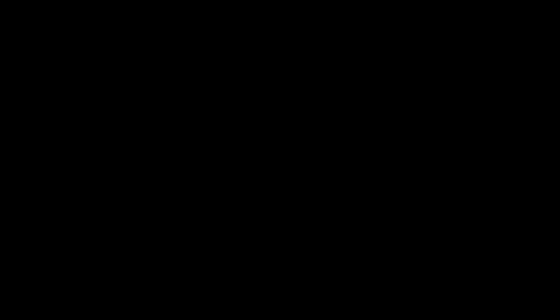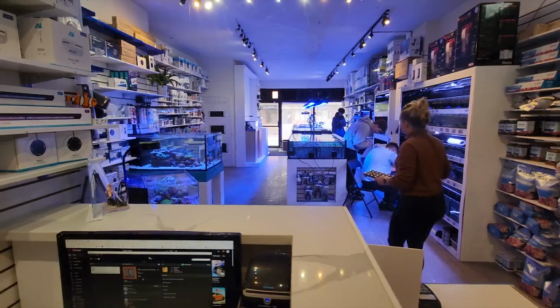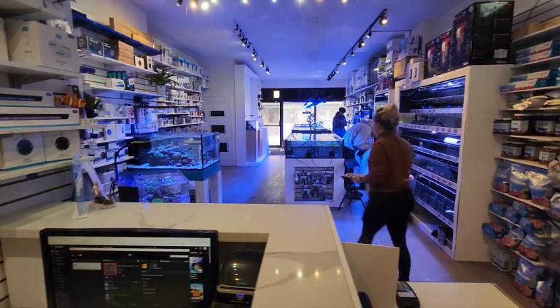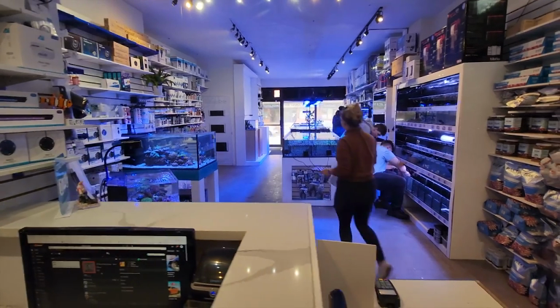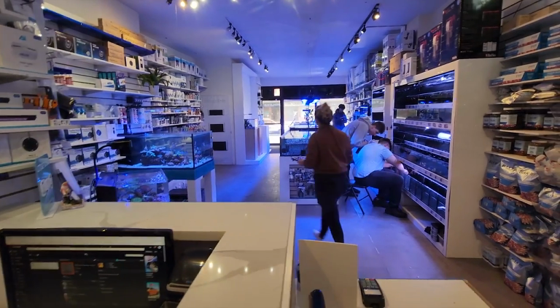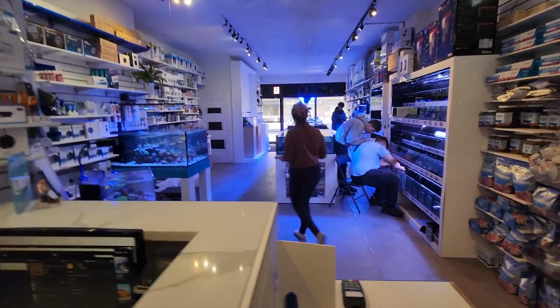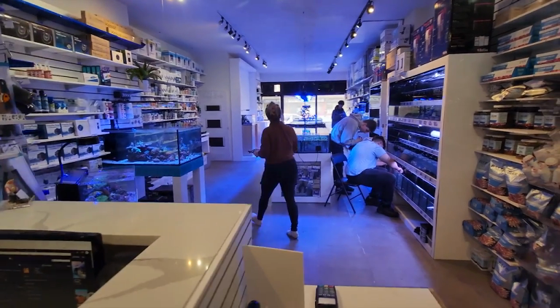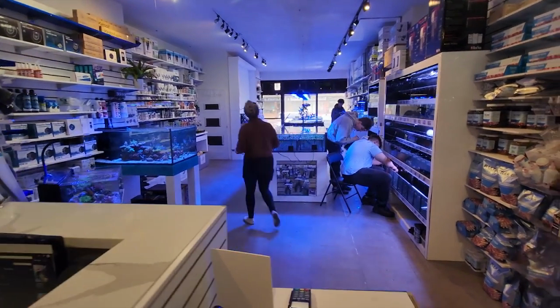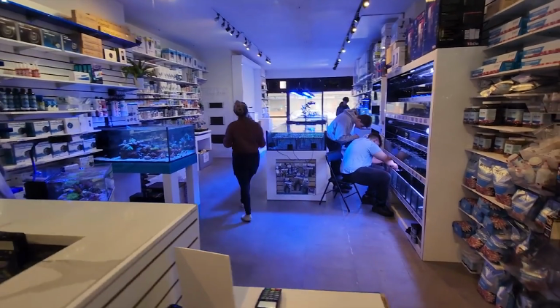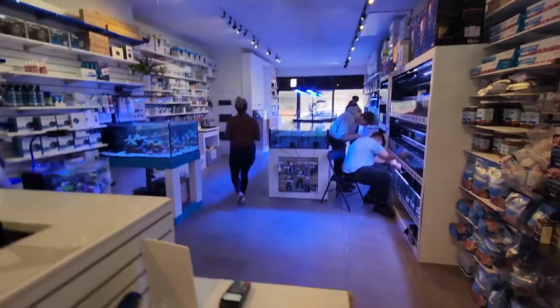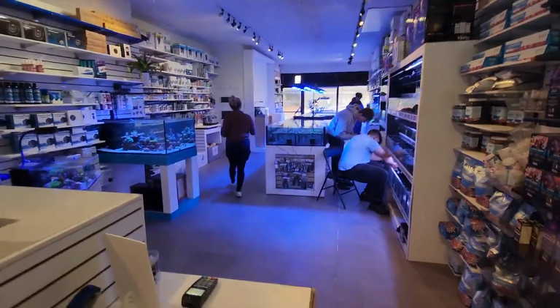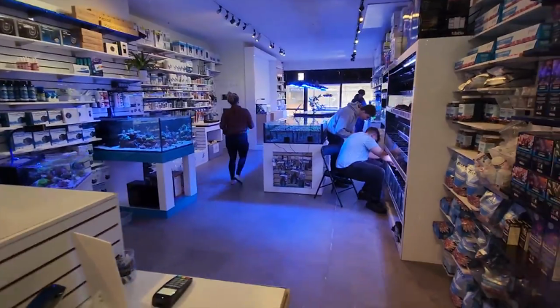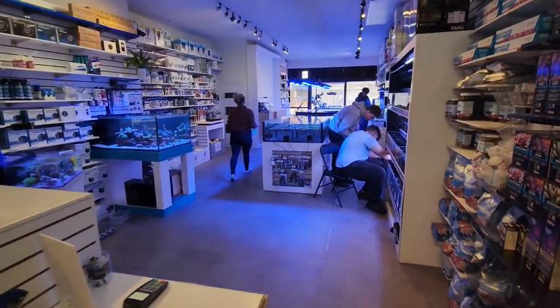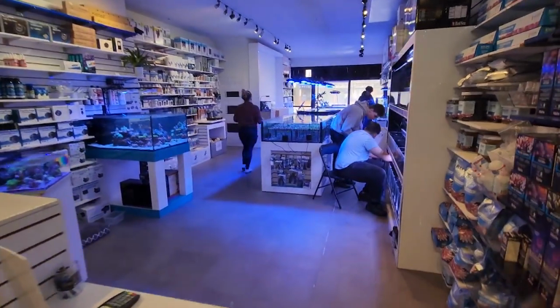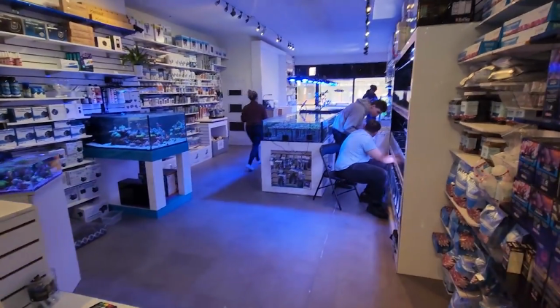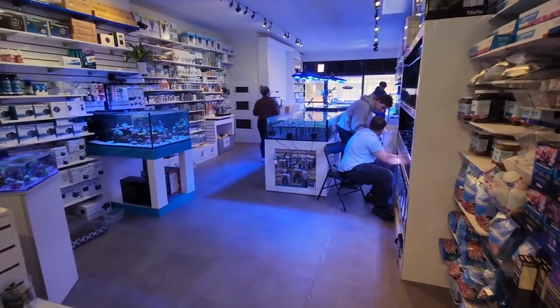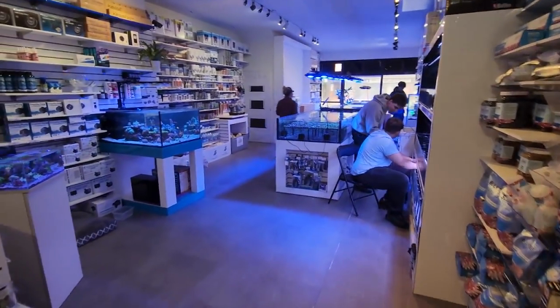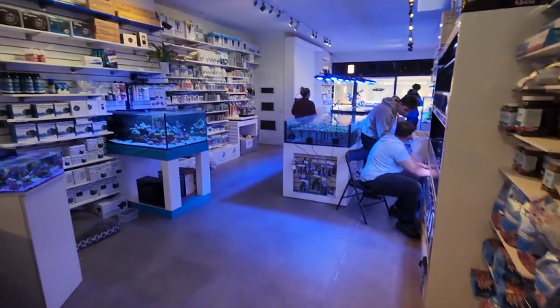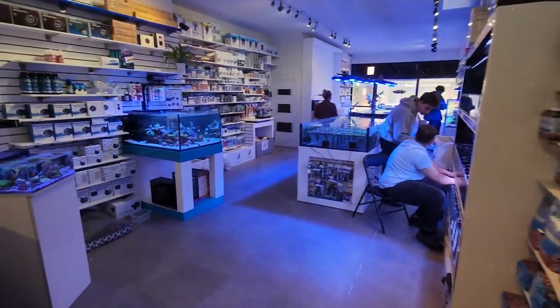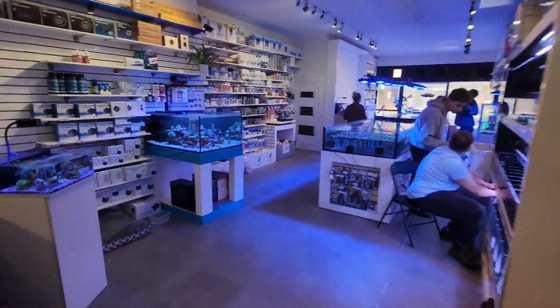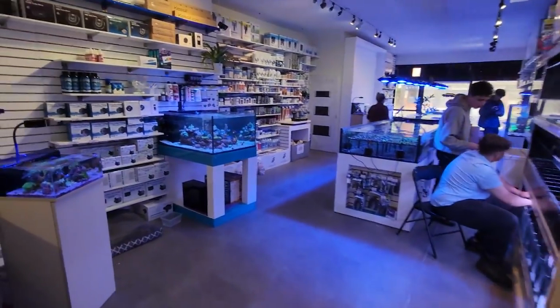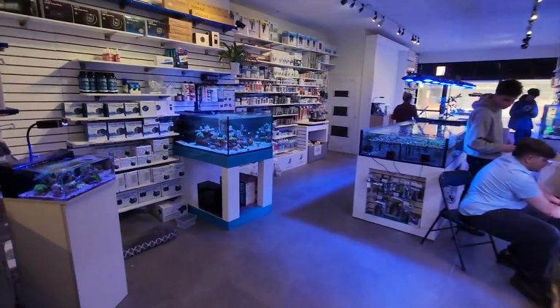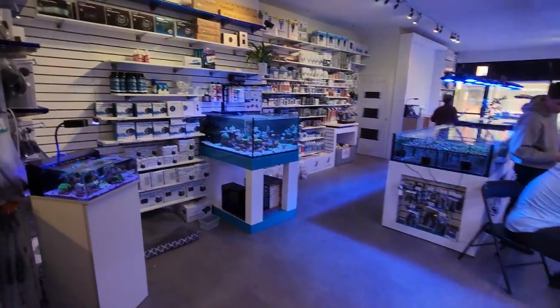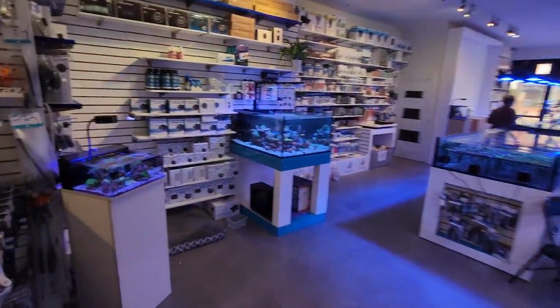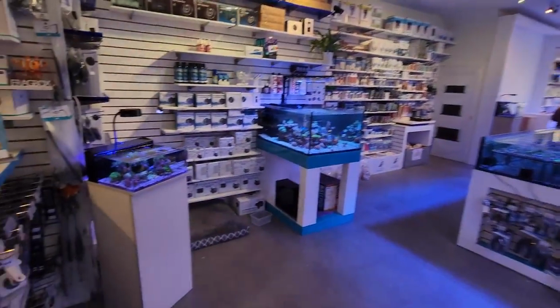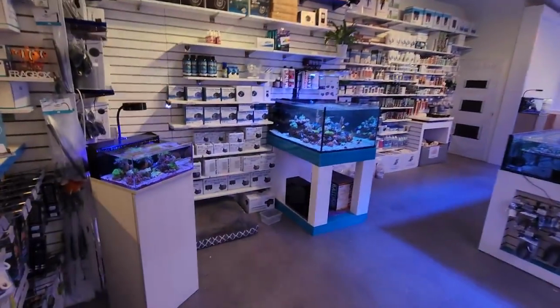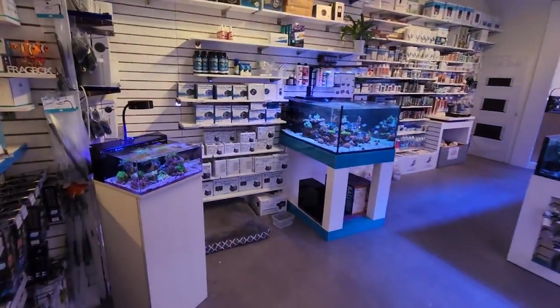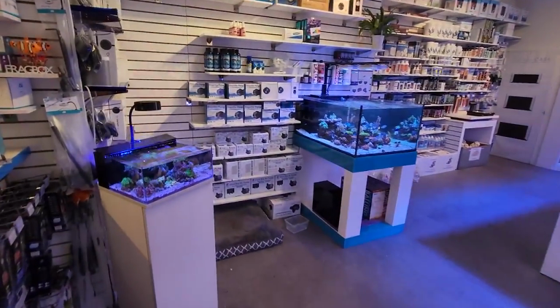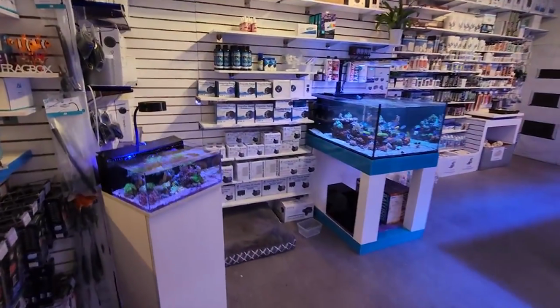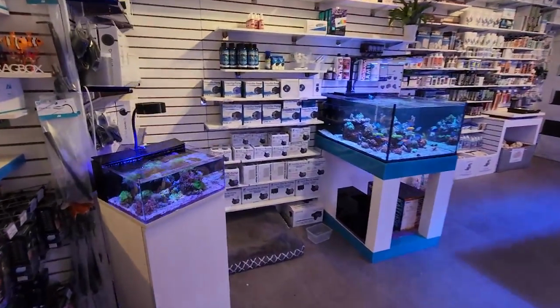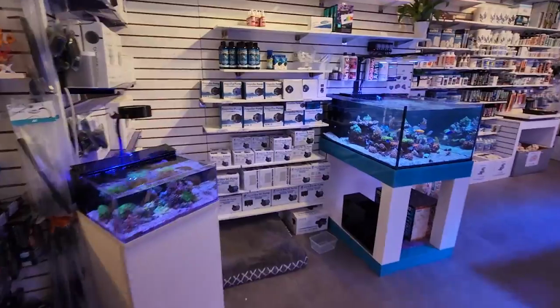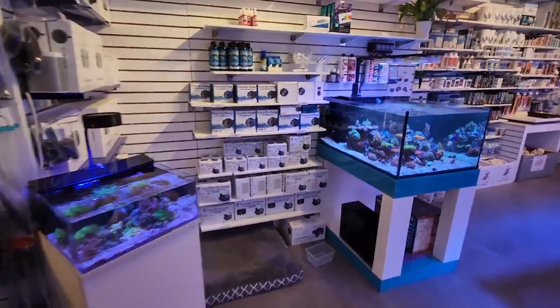What's going on, my reefing fam? March here. This is Frag Box TV. Welcome to our store. If you haven't been to our store, we are here in Toronto — you can come check us out.